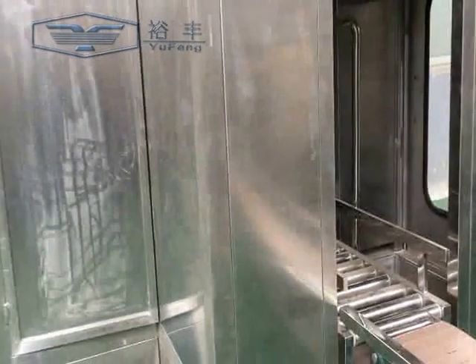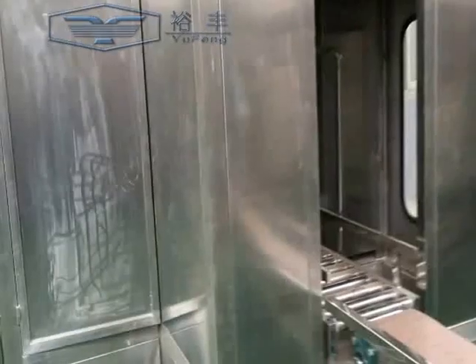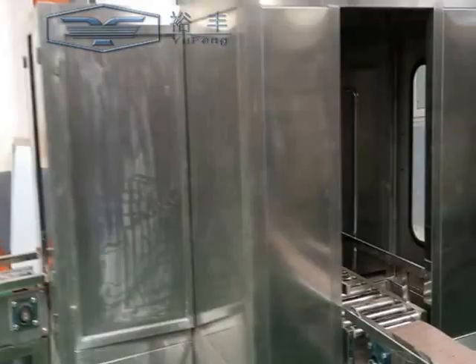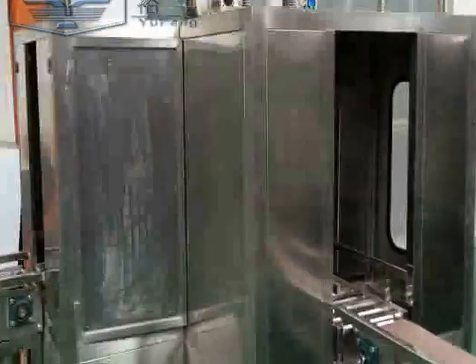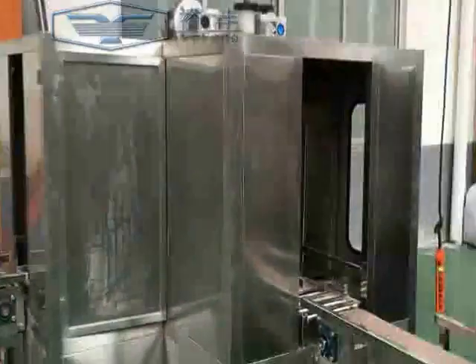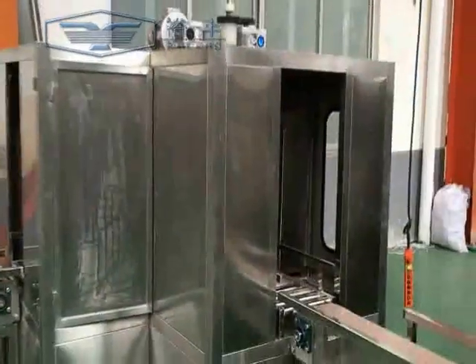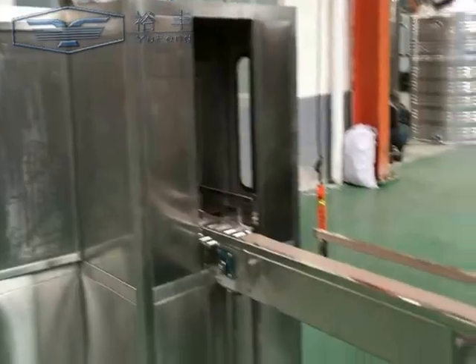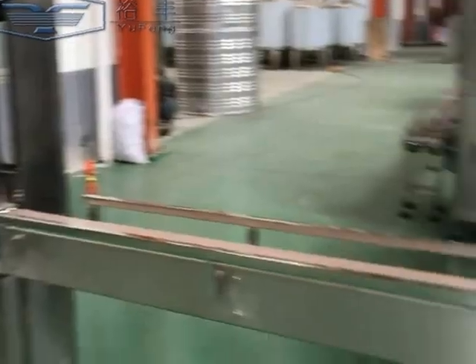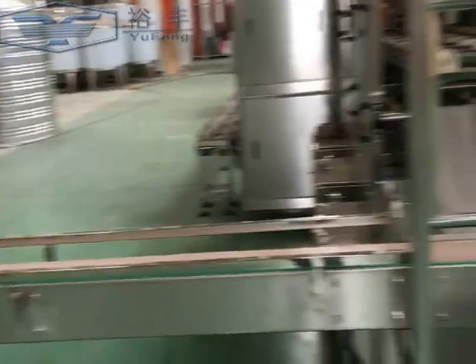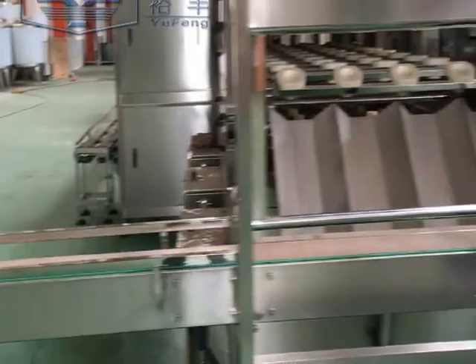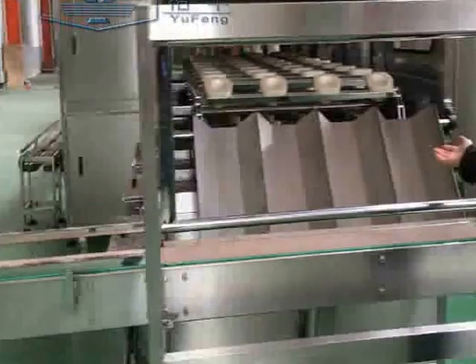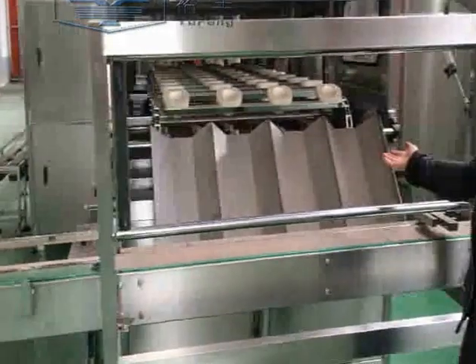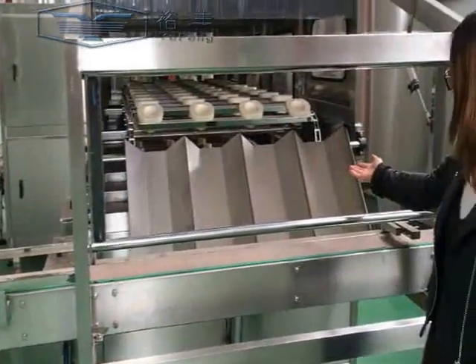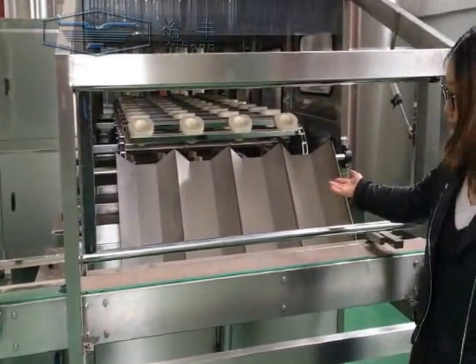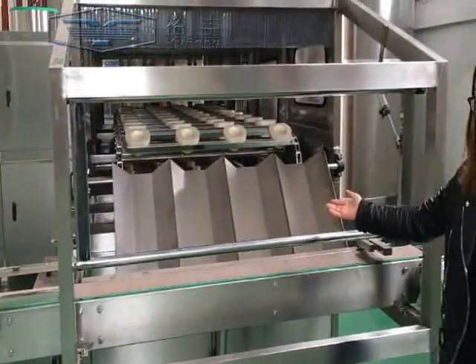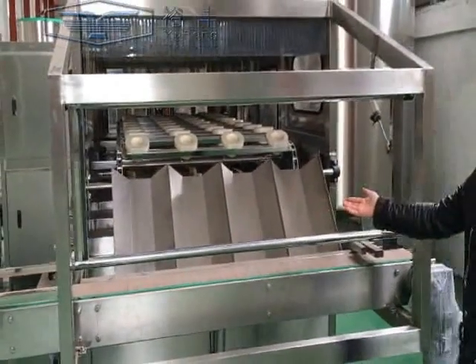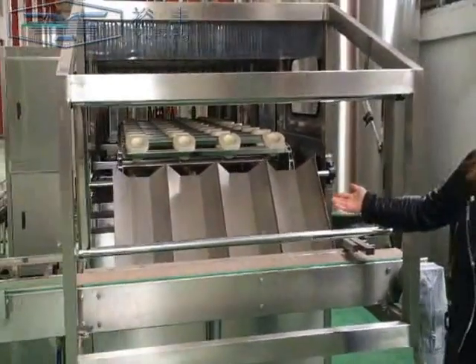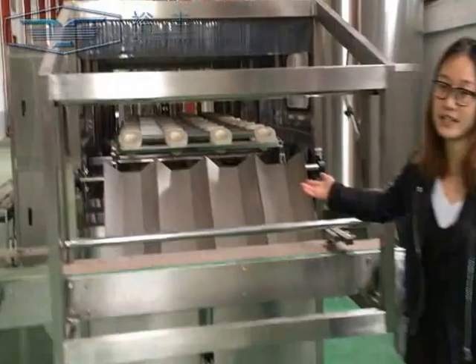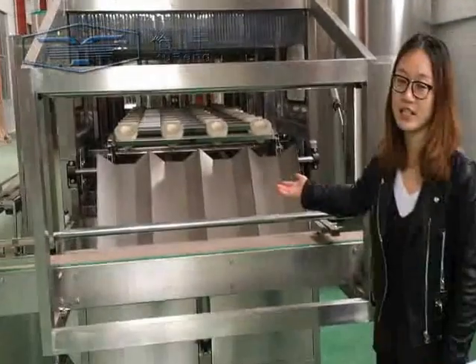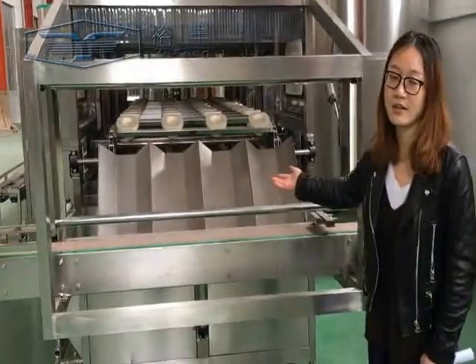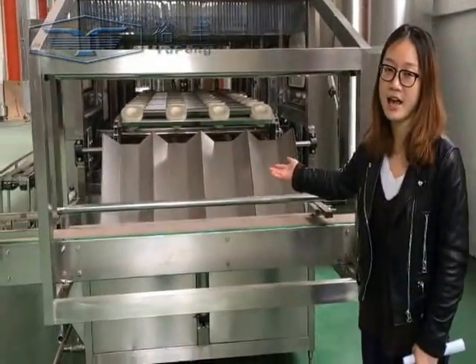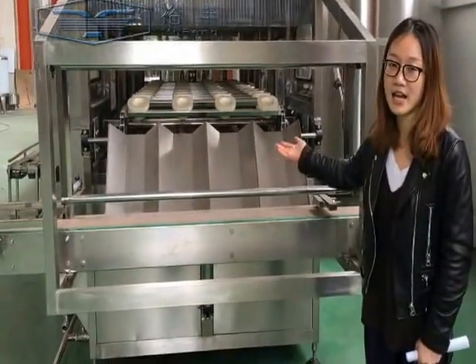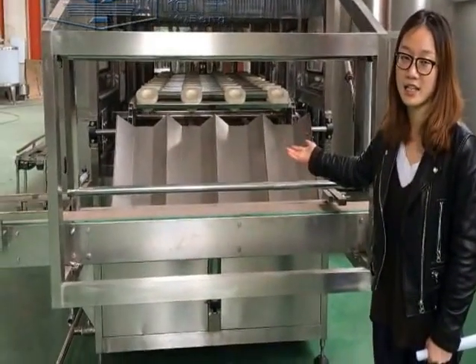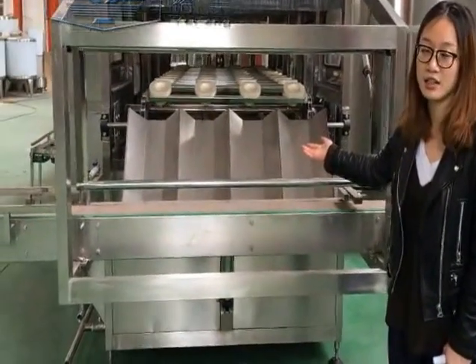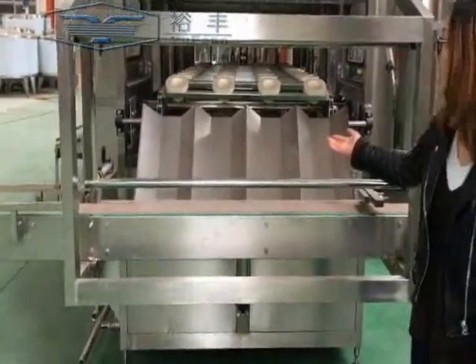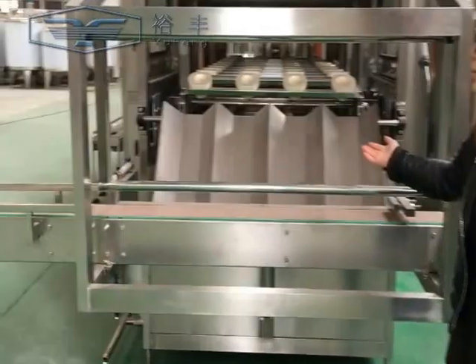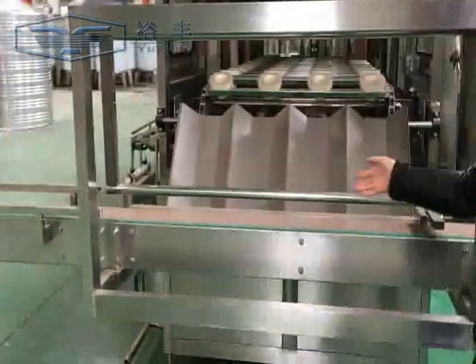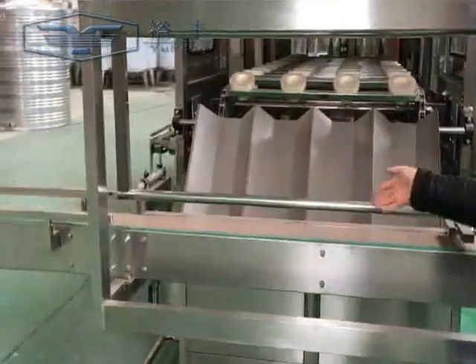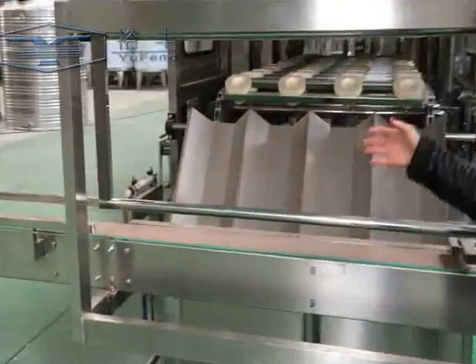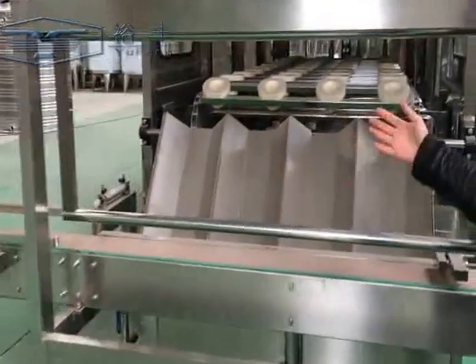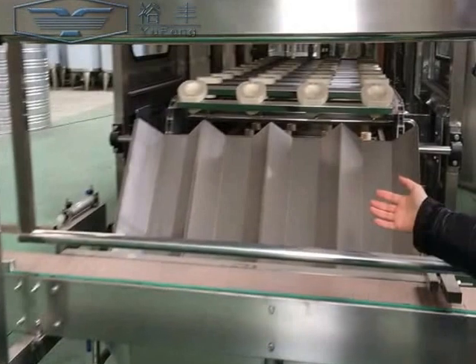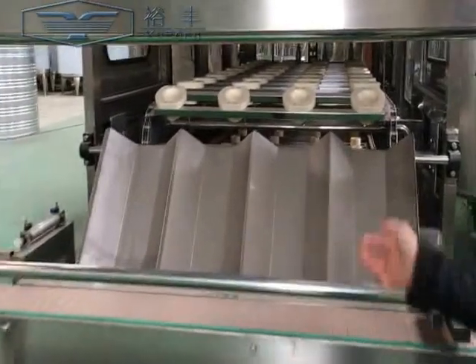Up to here is the really thin tunnel, which can be designed by the client's needs. You can use several times brushing.